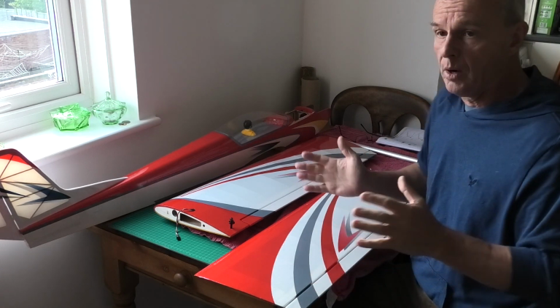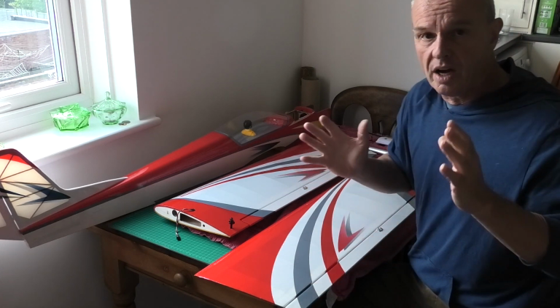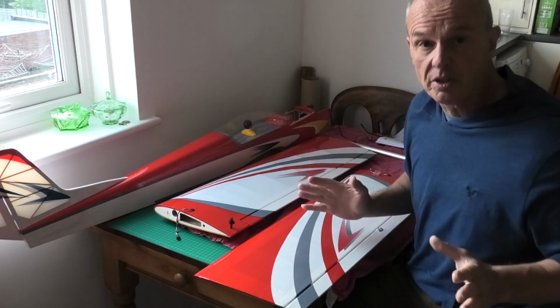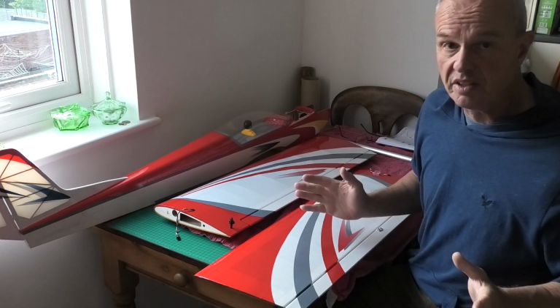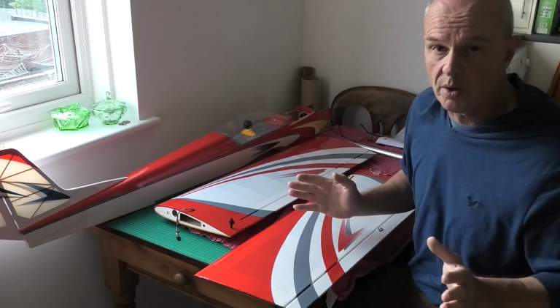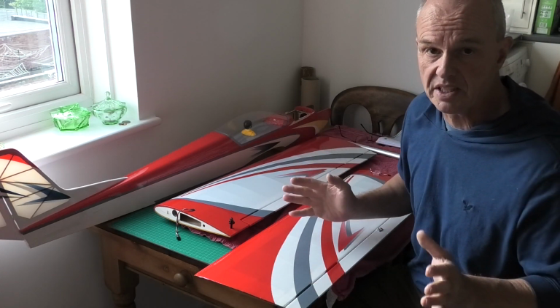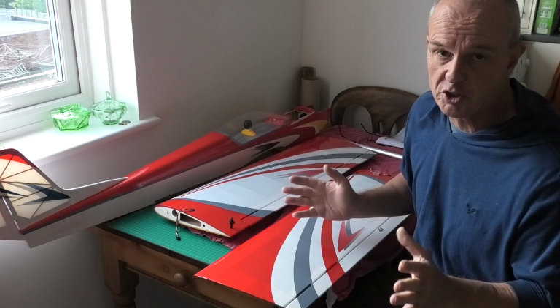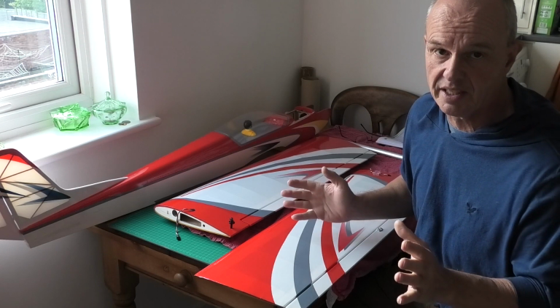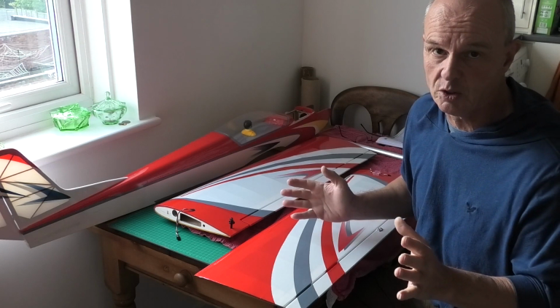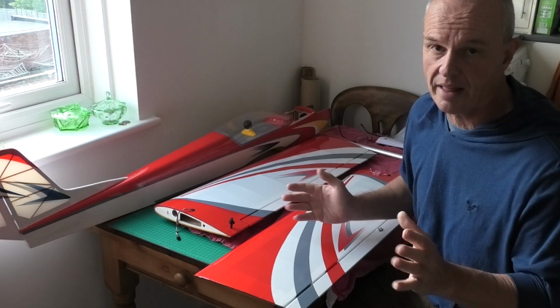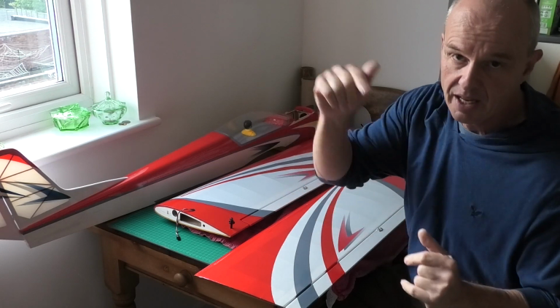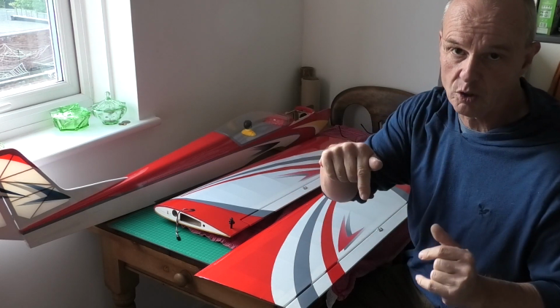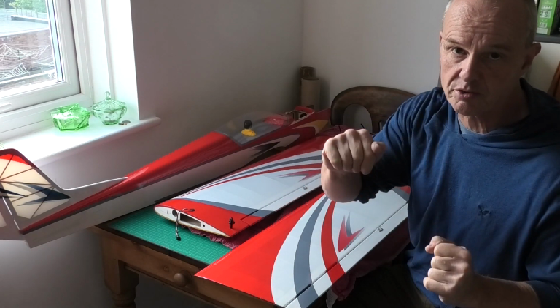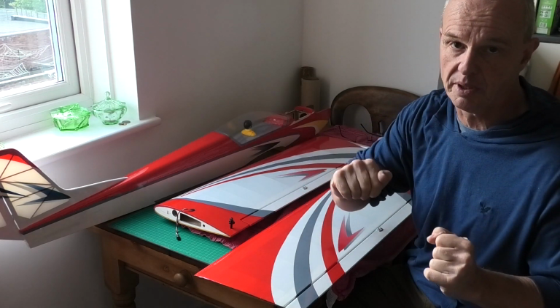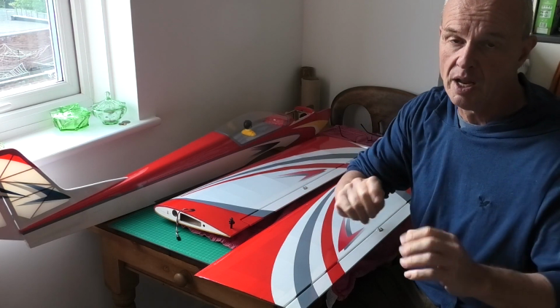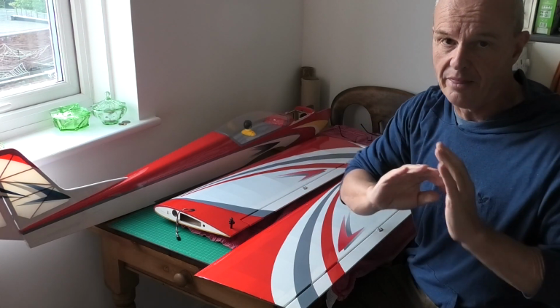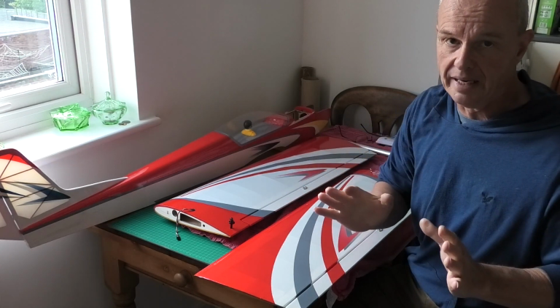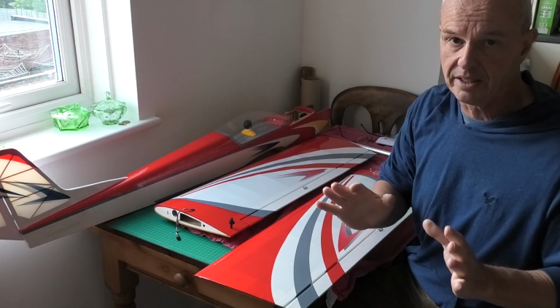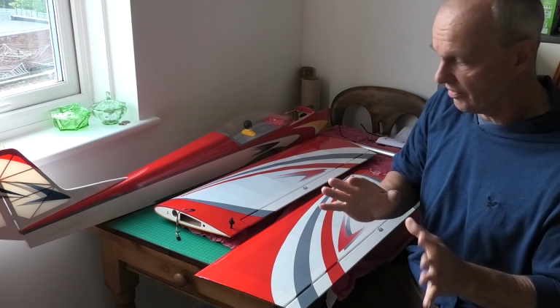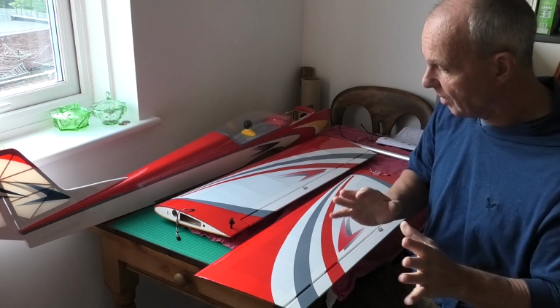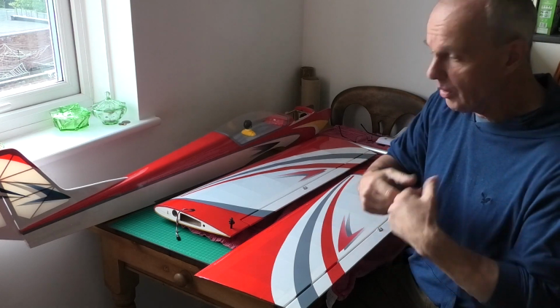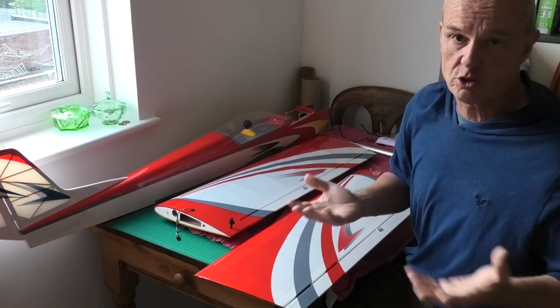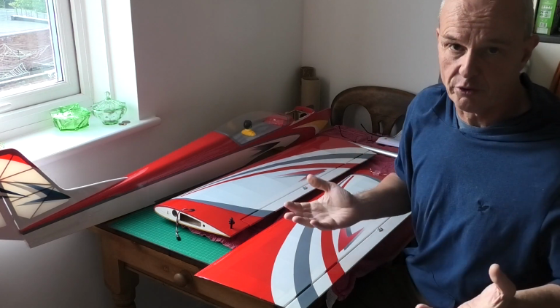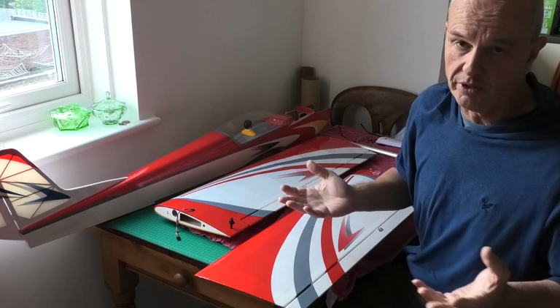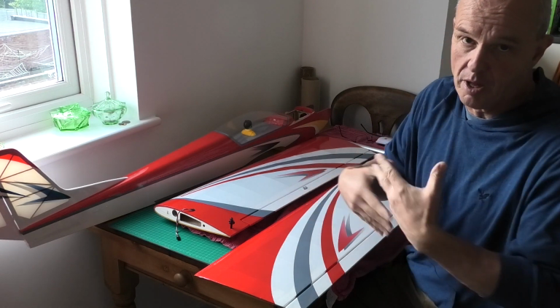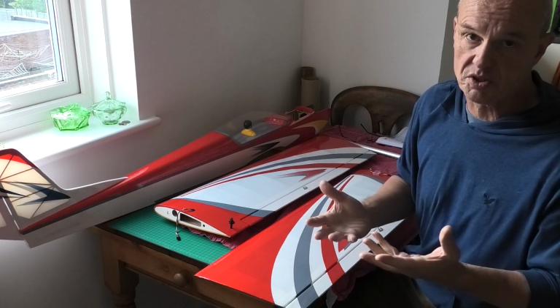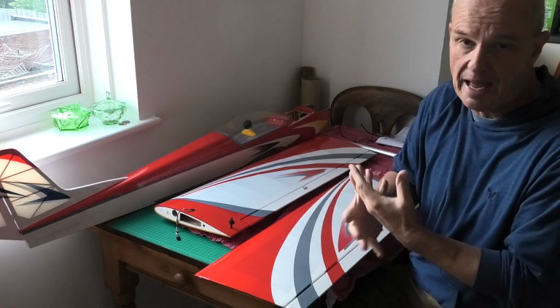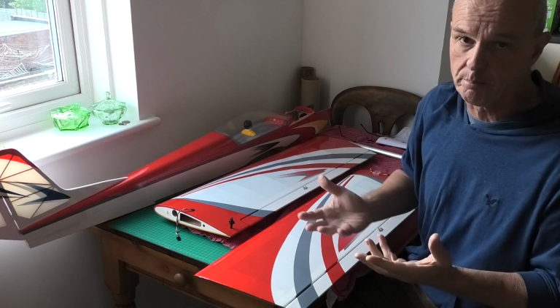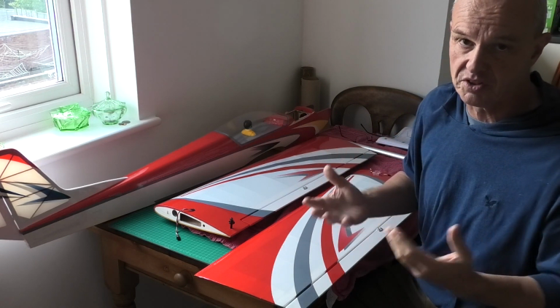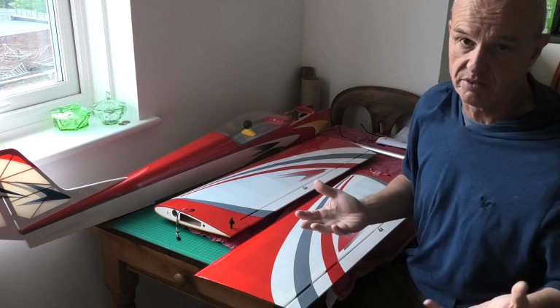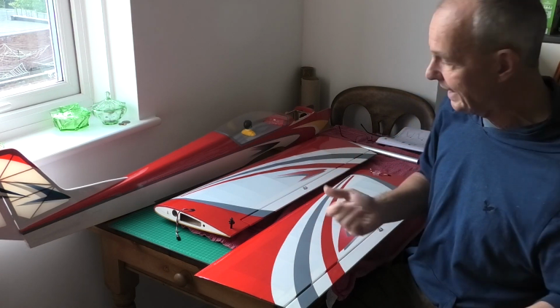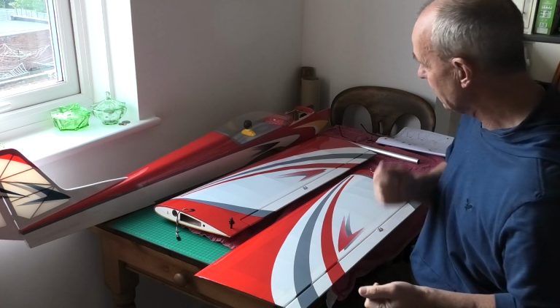I've done an unboxing video of this, and if you're interested in having a look at that, there will be a link in the description below where I just run through the unboxing and the components that come in the box.